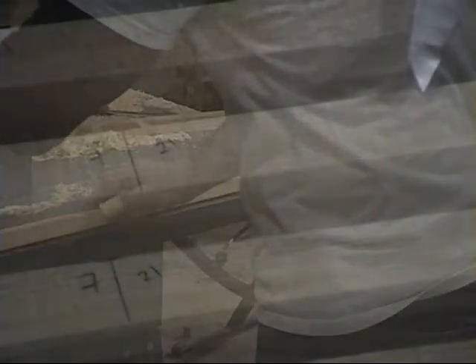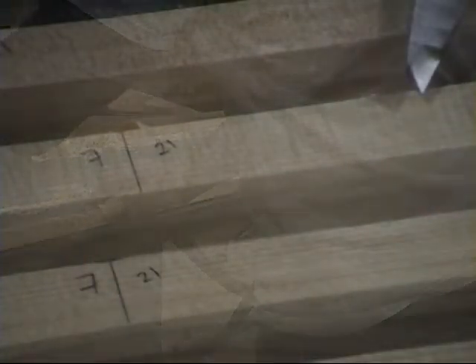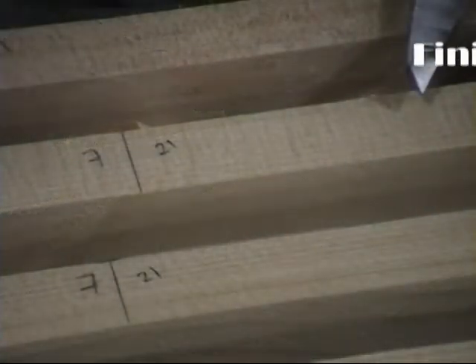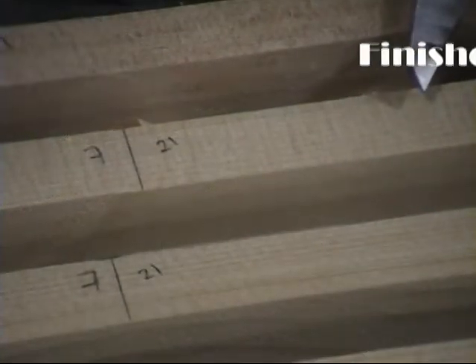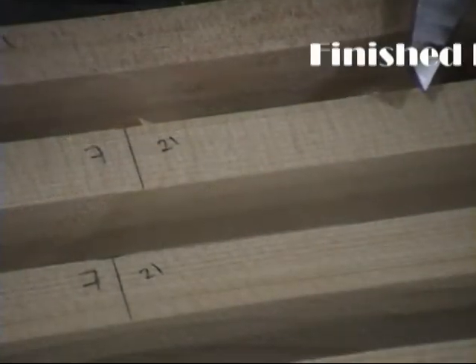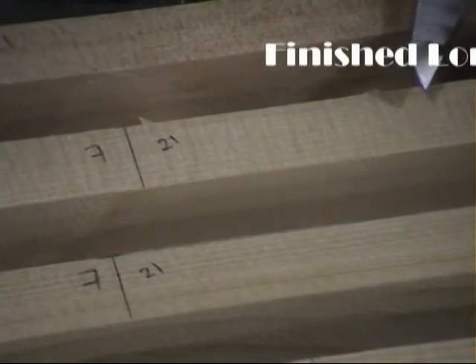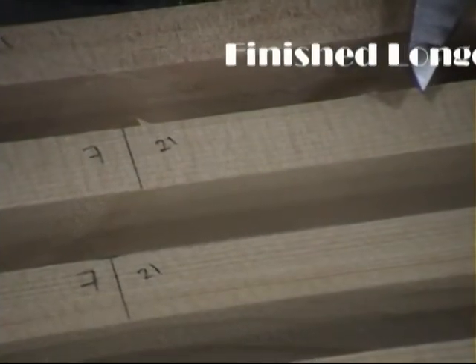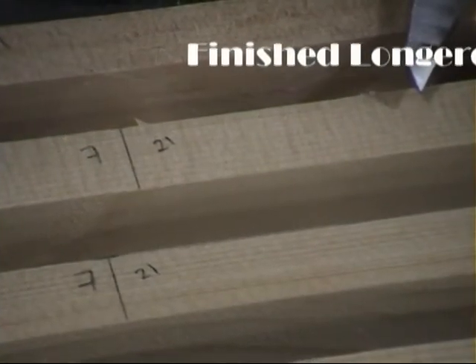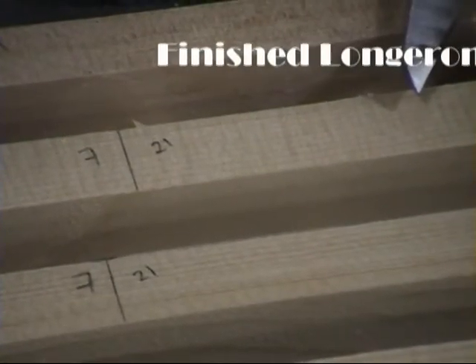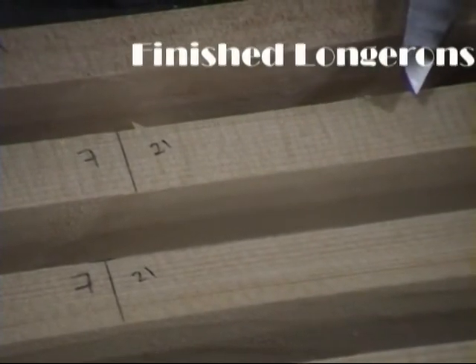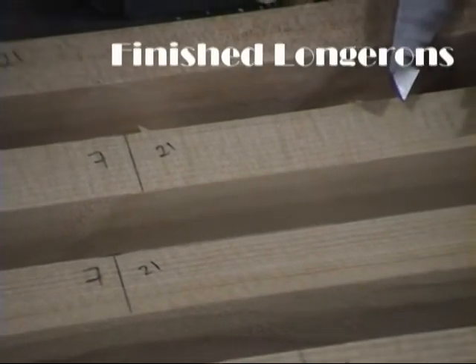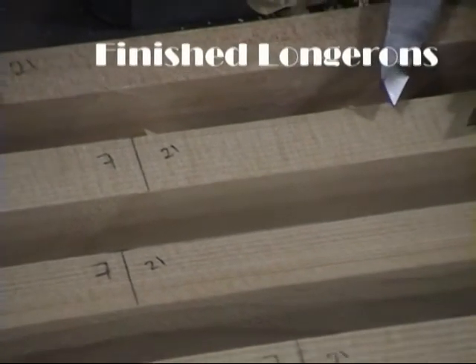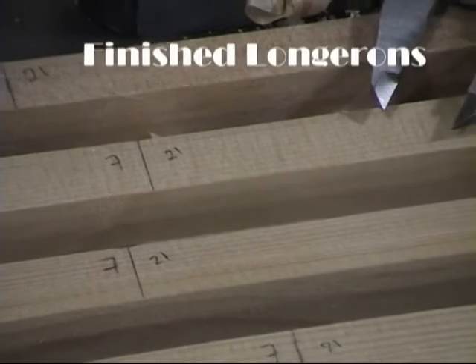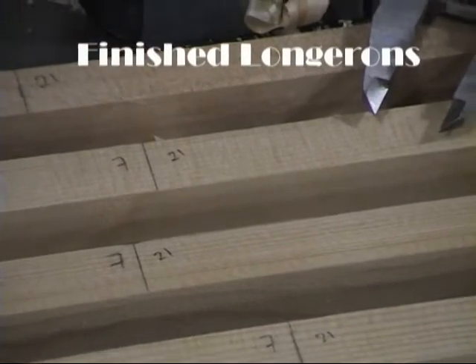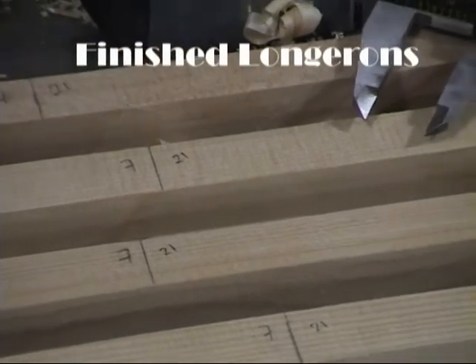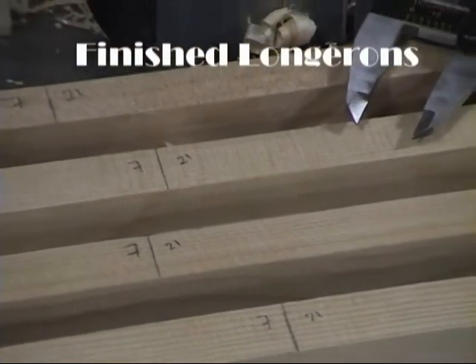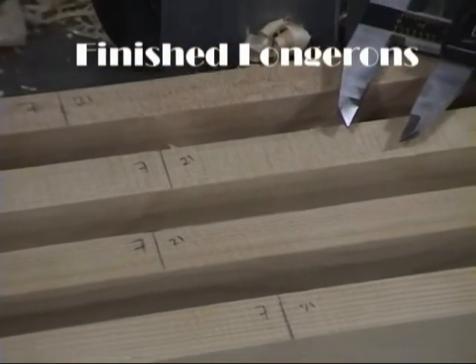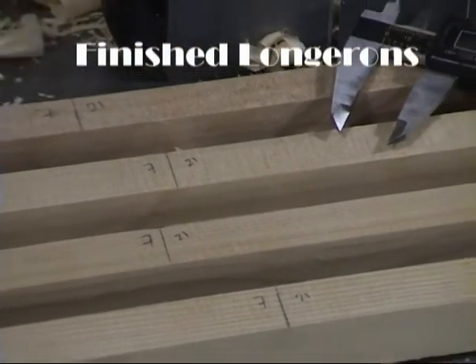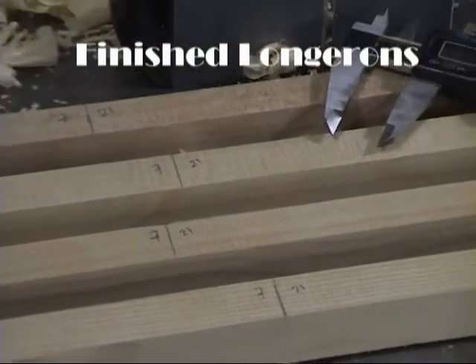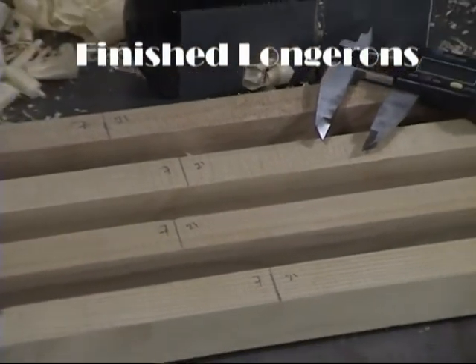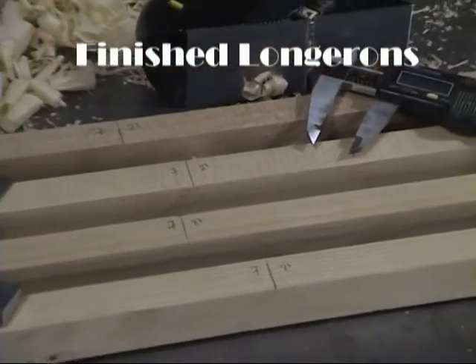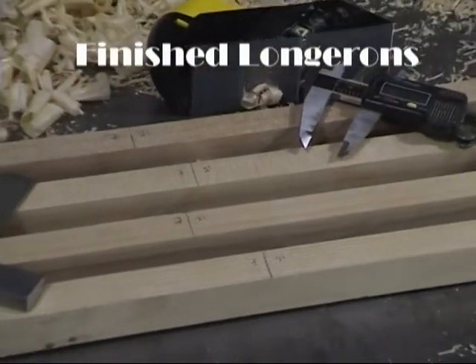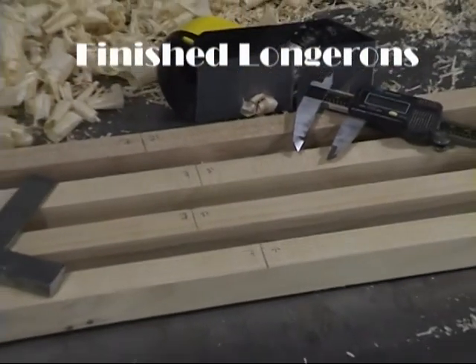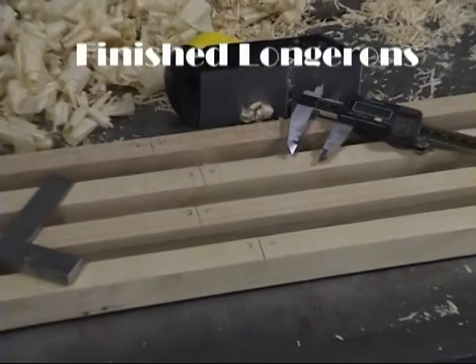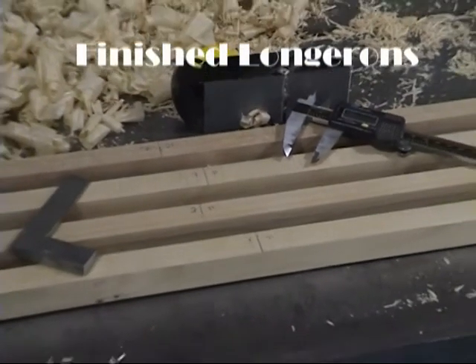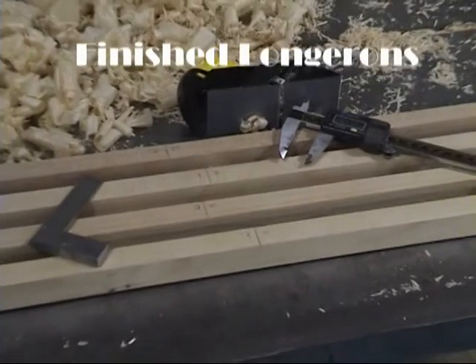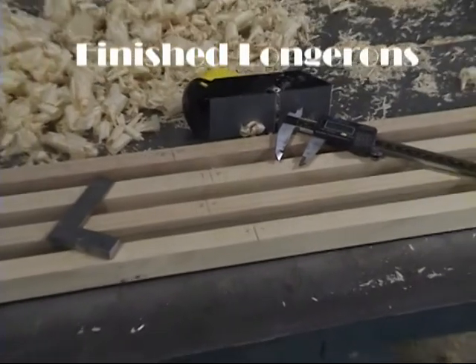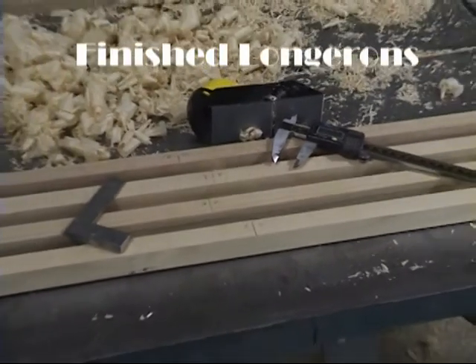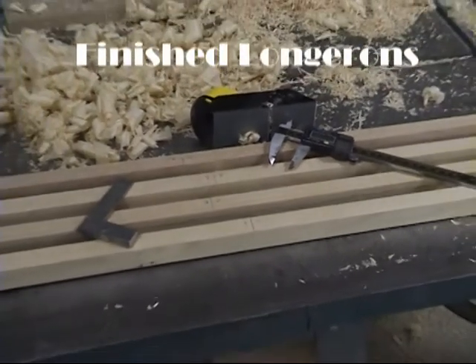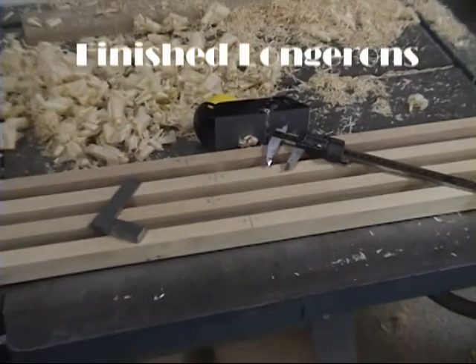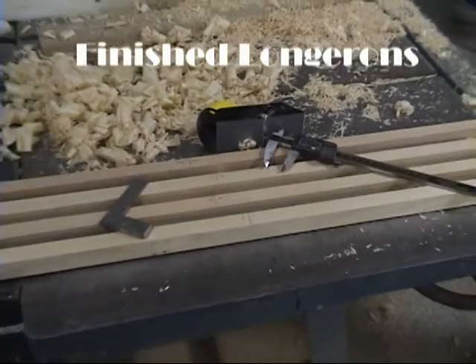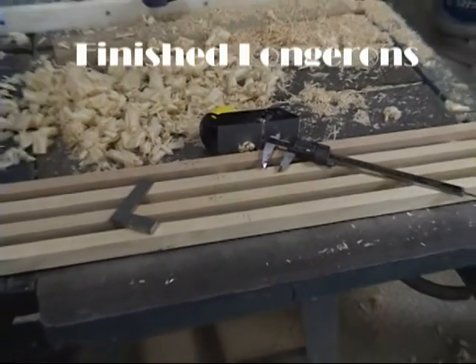Here we have the spruce longerons all finished. That's station number seven — it's 21 millimeters deep at that point. It hasn't taken us very long to get to this point and get our longerons nice and neat.